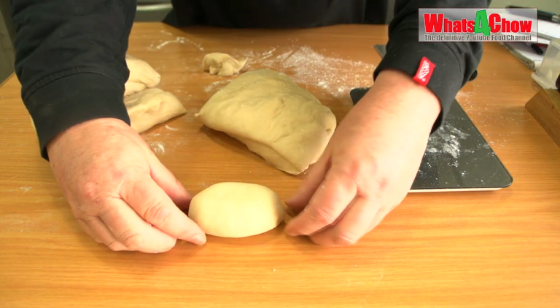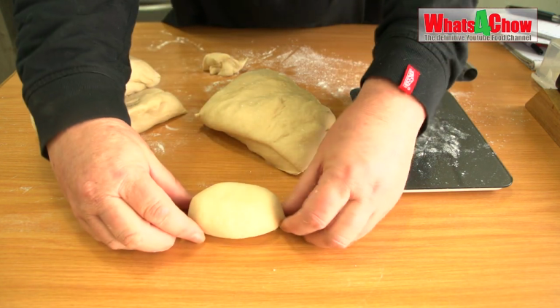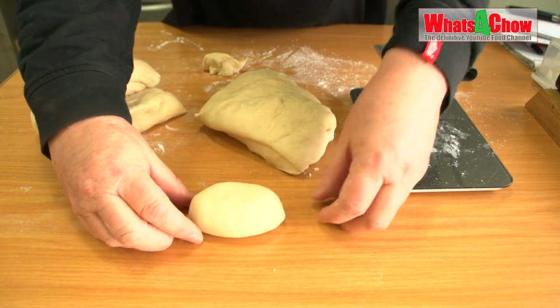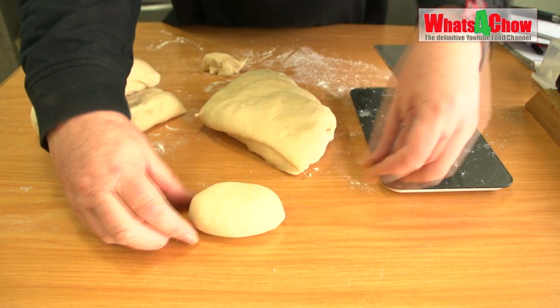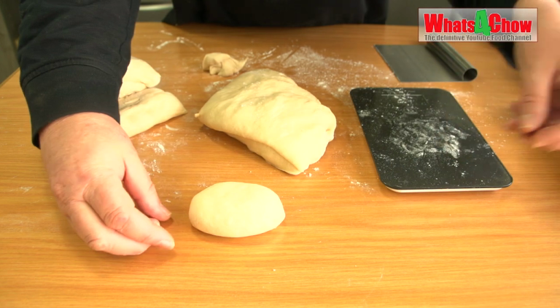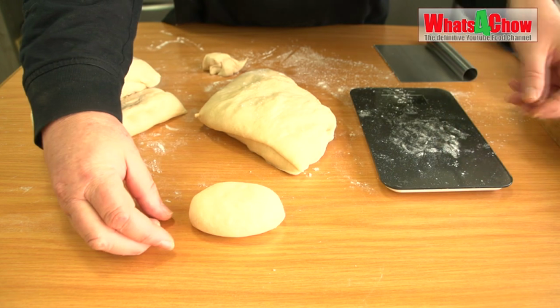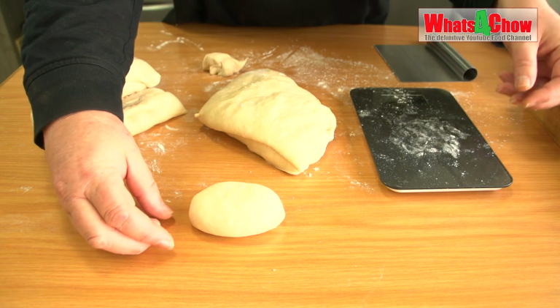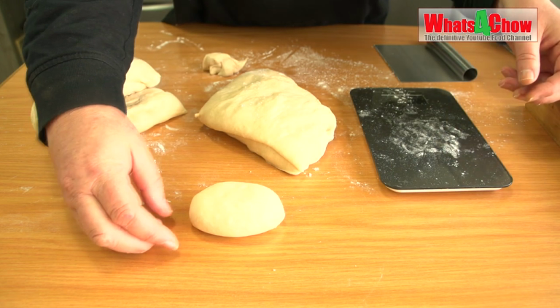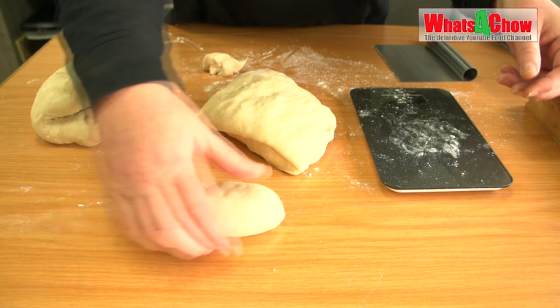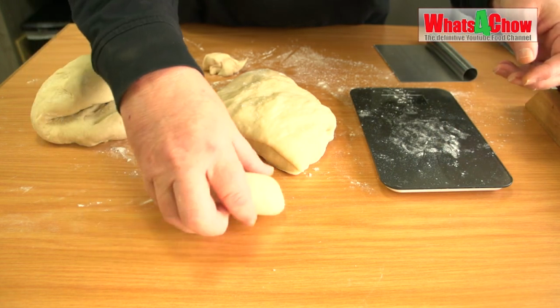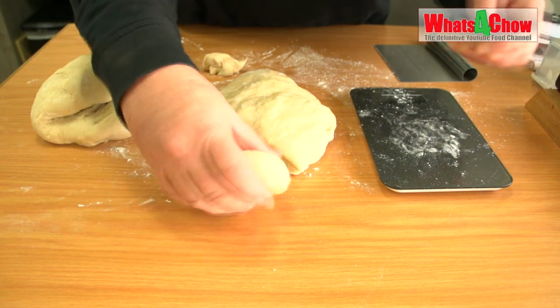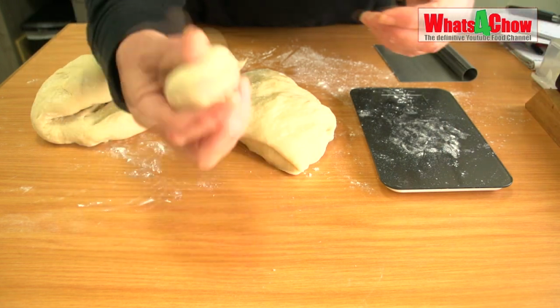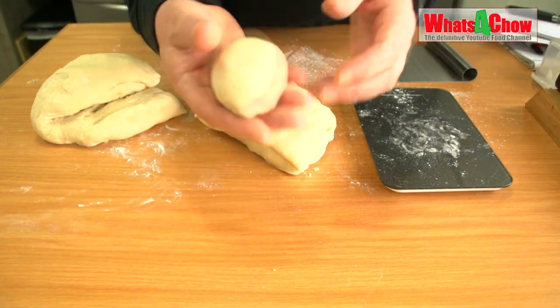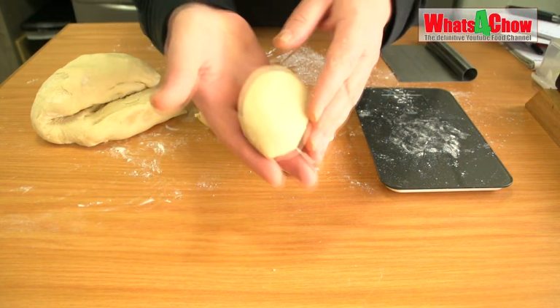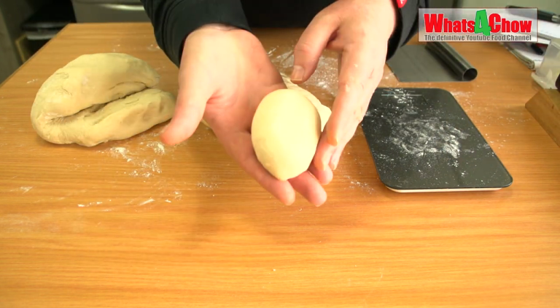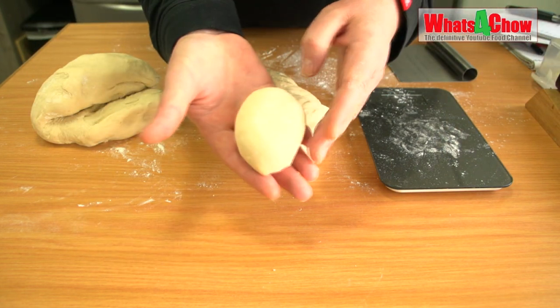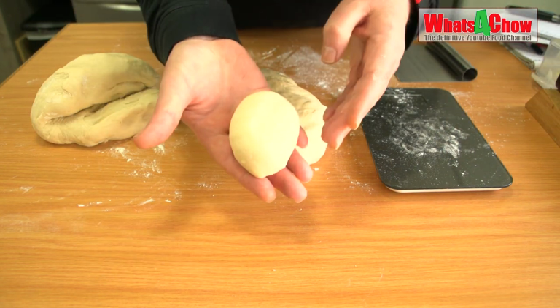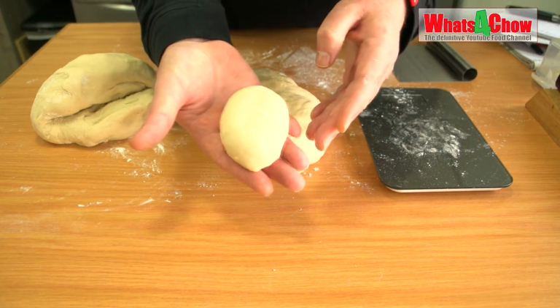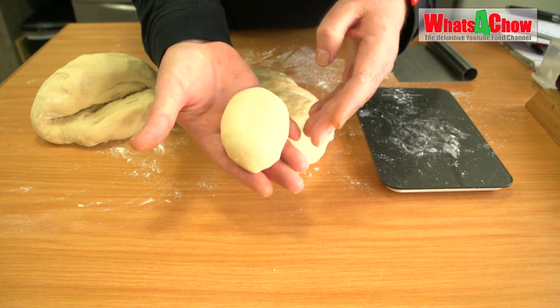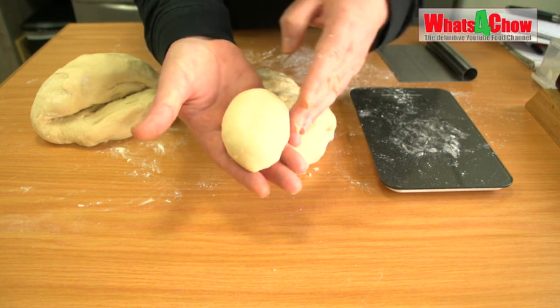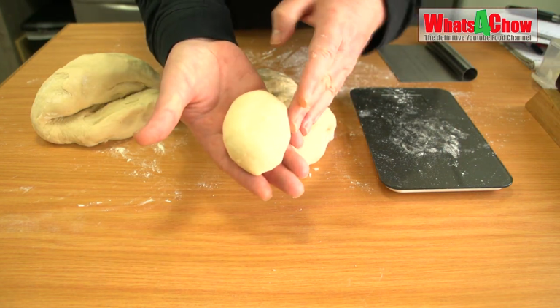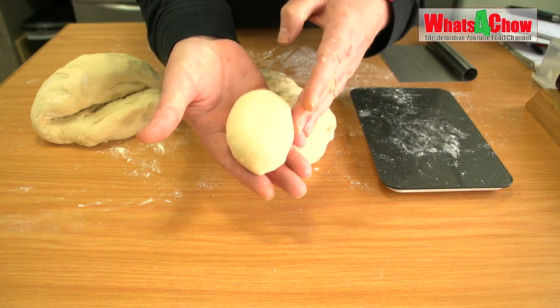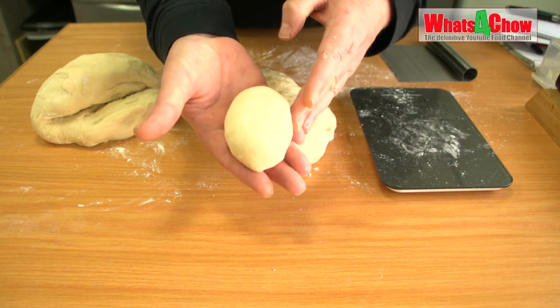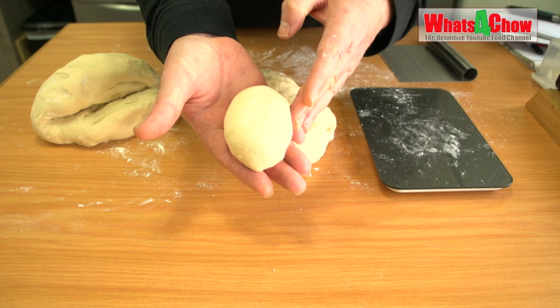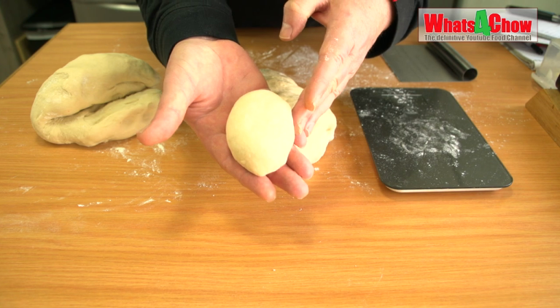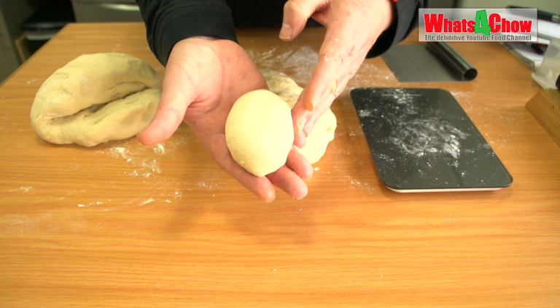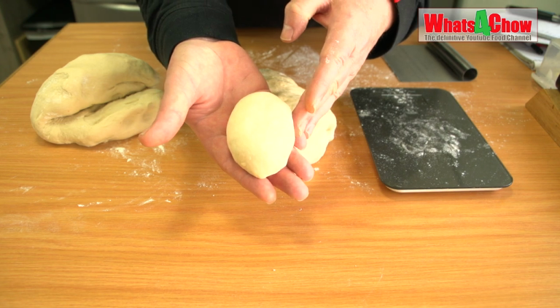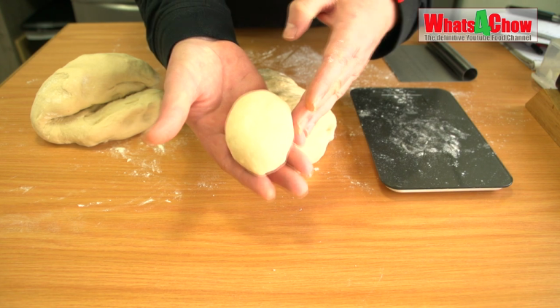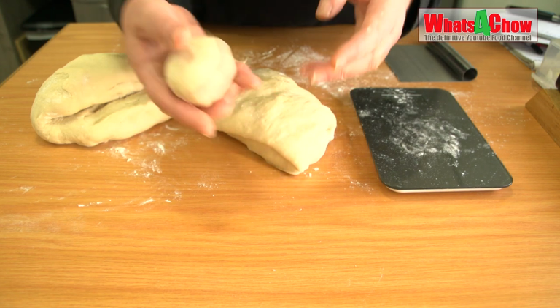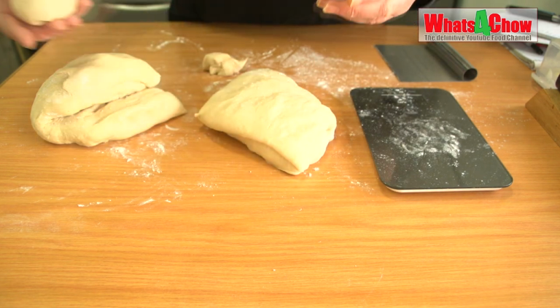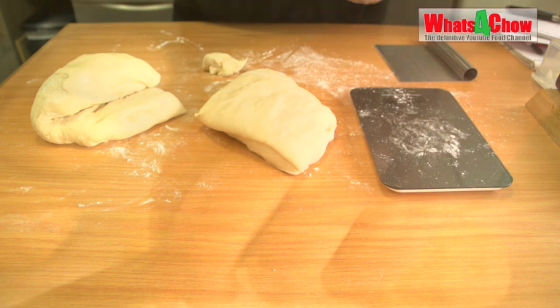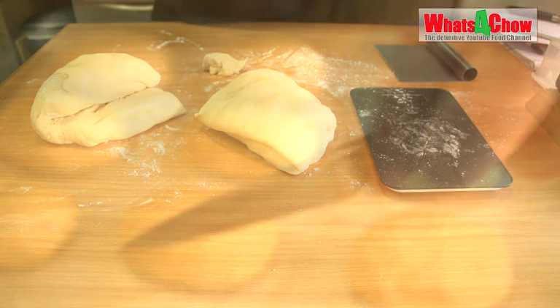Traditionally these are rolled slightly more elongated, however I want to use these as burger buns so I prefer them on the rounder side.